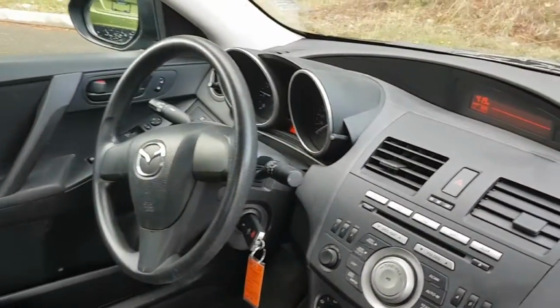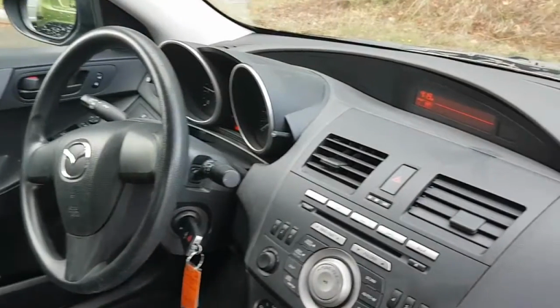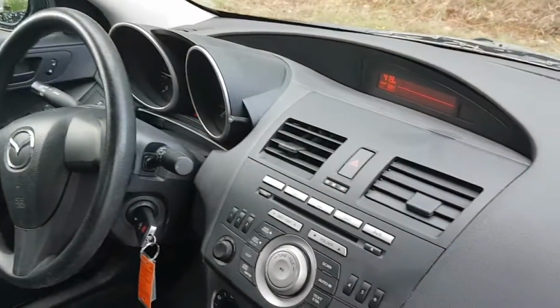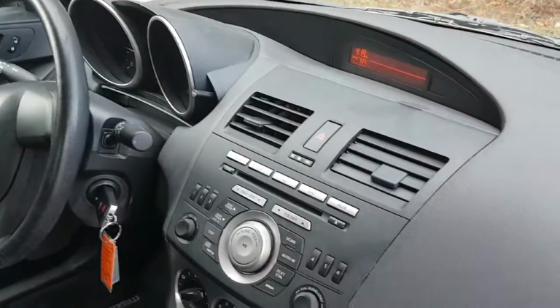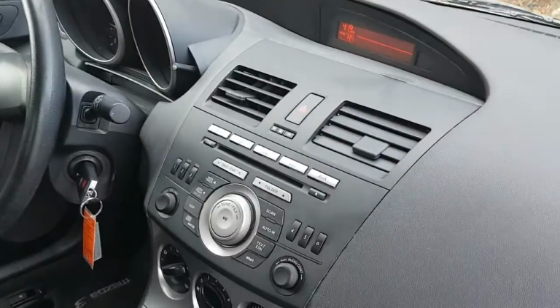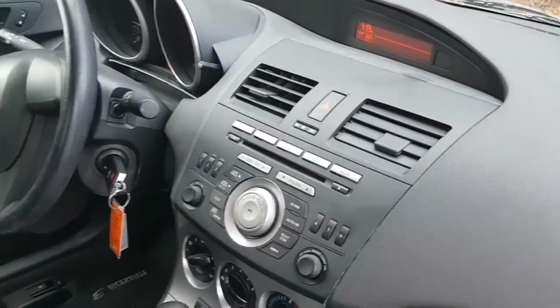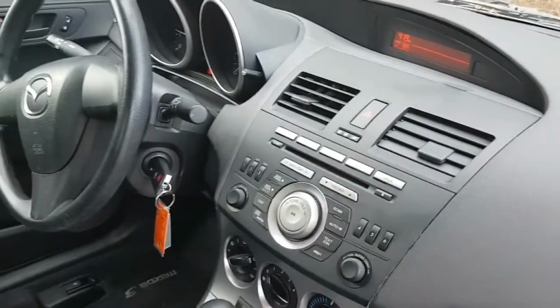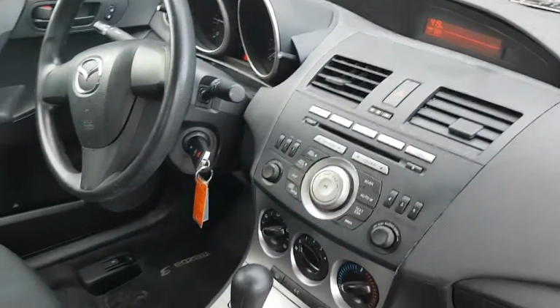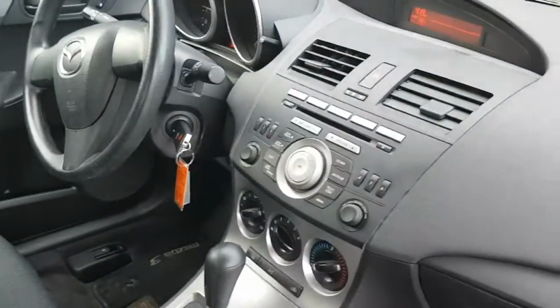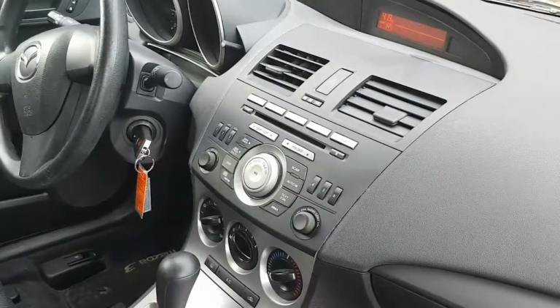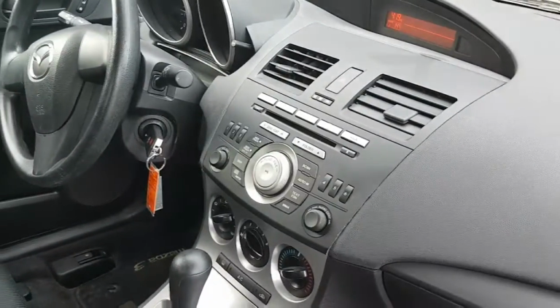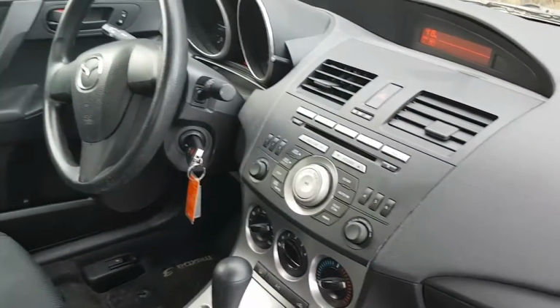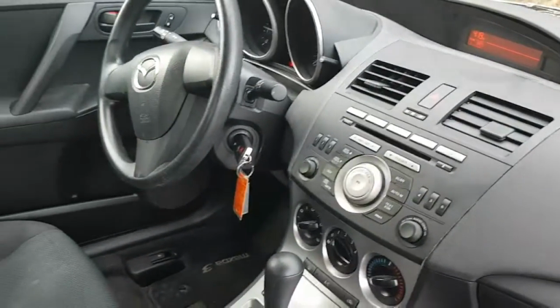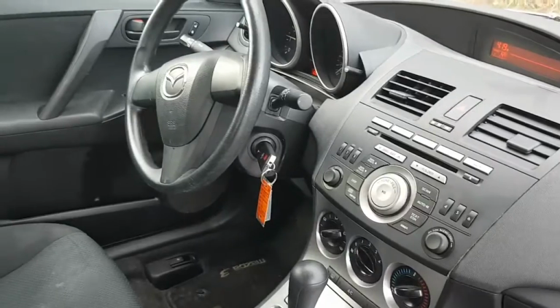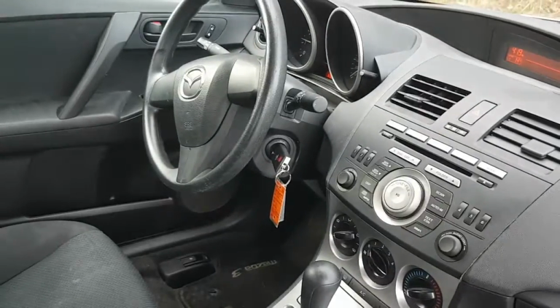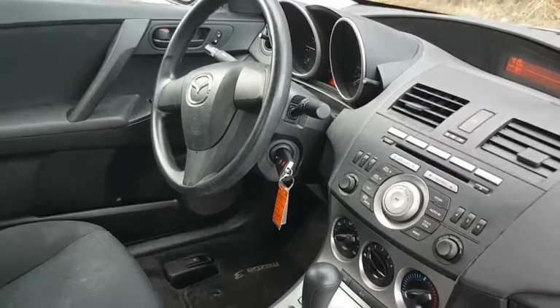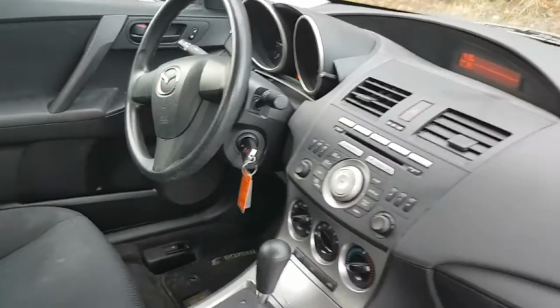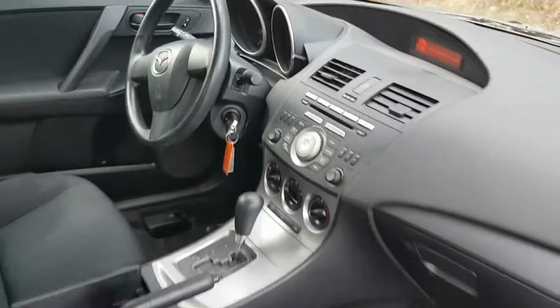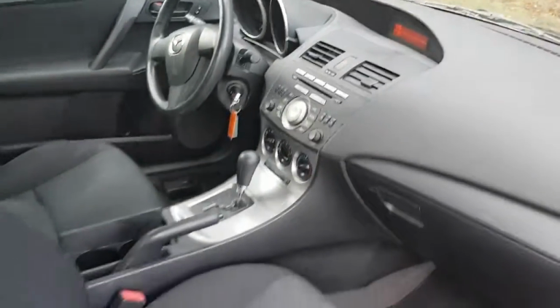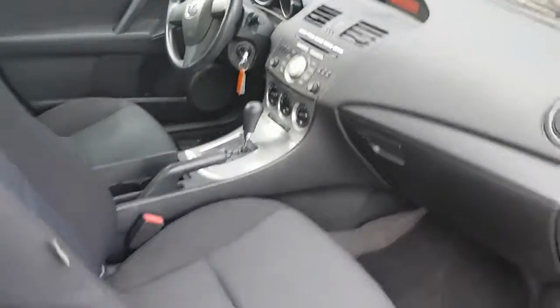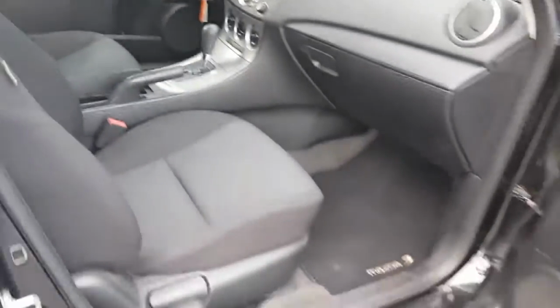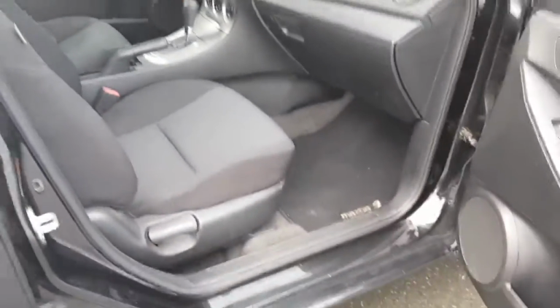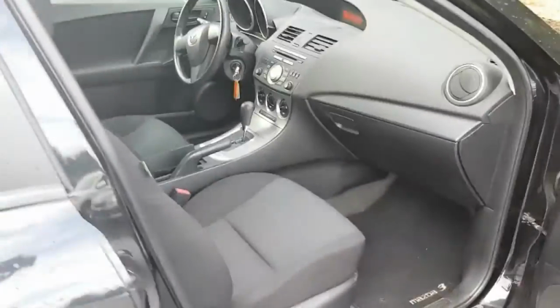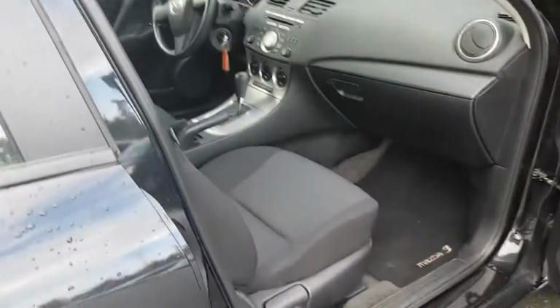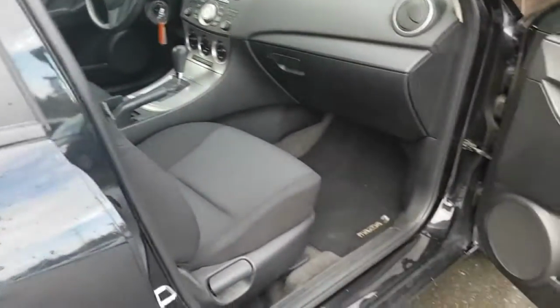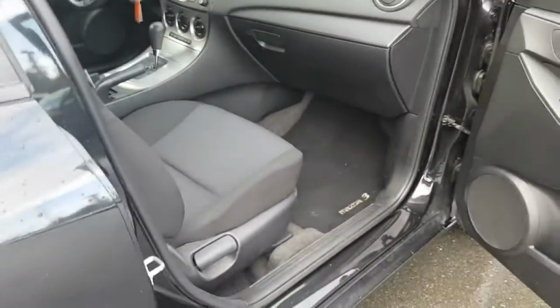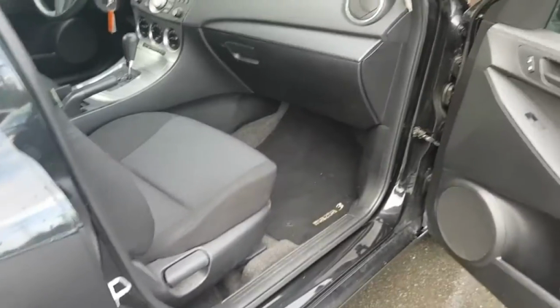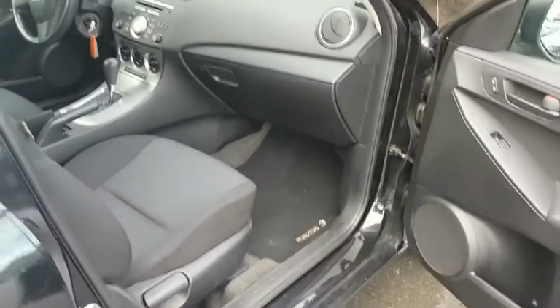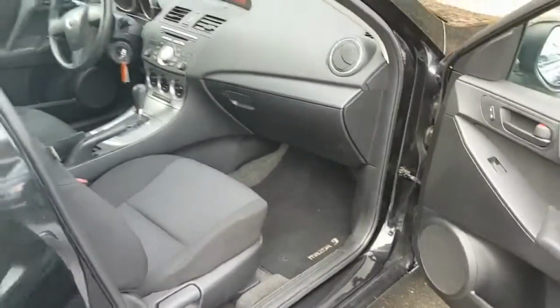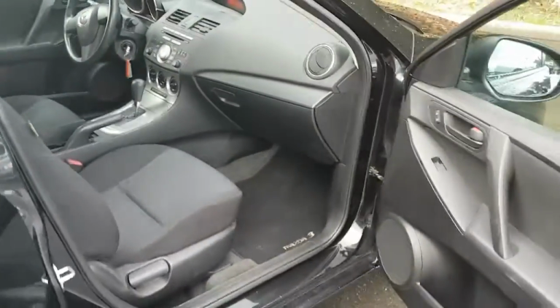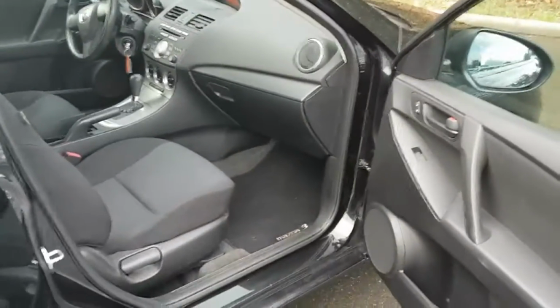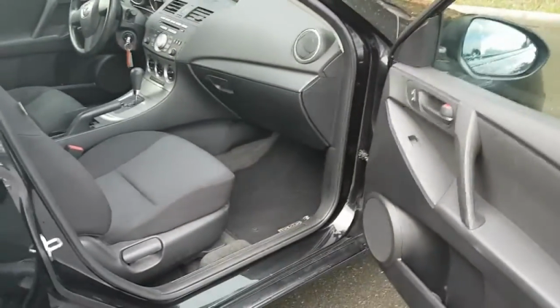It's got air conditioning and it's an automatic transmission. You've got a CD MP3 player and it's also got auxiliary inputs if you want to plug a device in, and keyless entry. There are your front seats — the driver's seat is height adjustable and you get a tilt telescopic steering wheel.